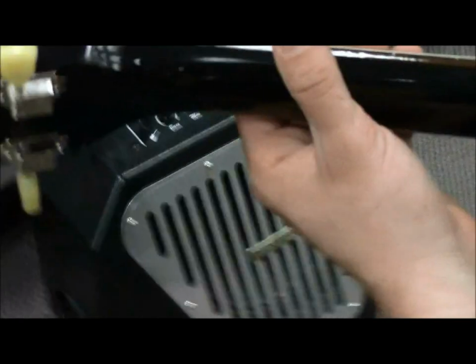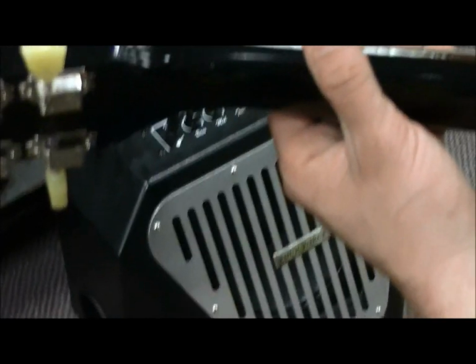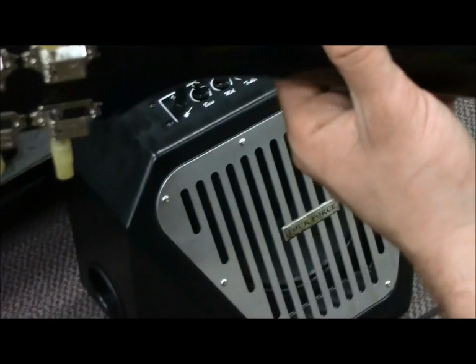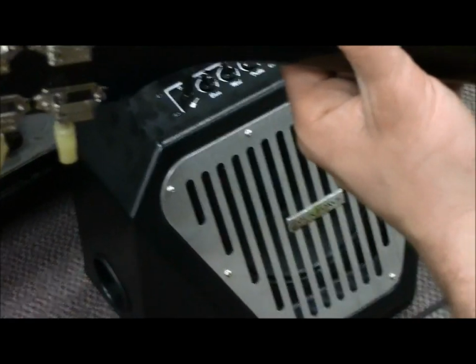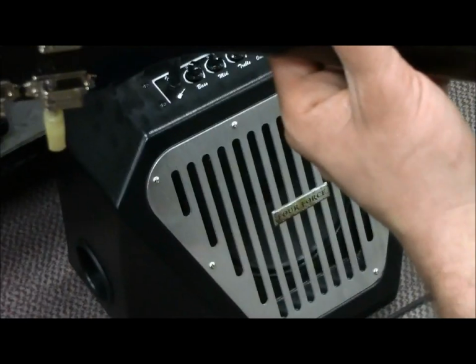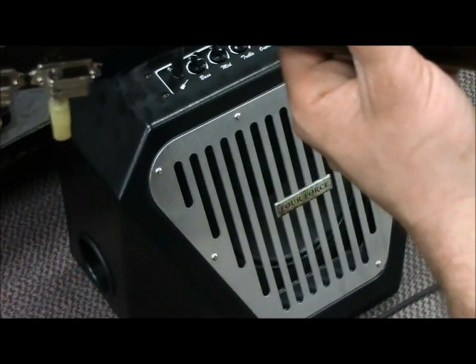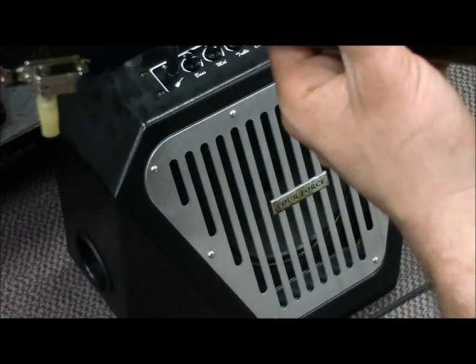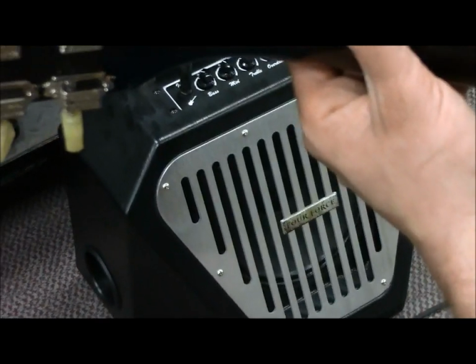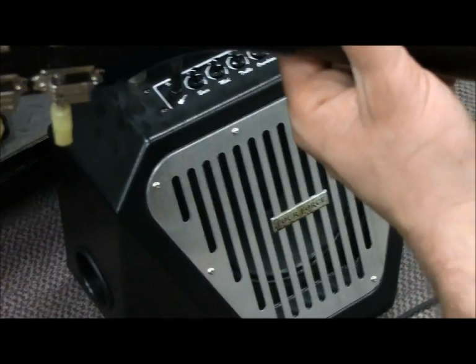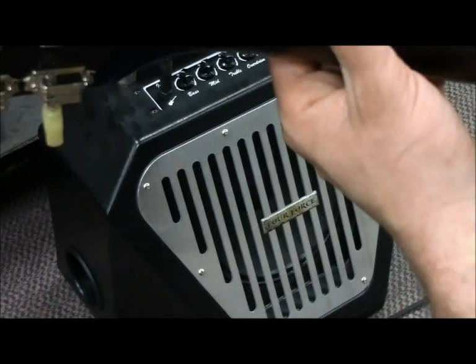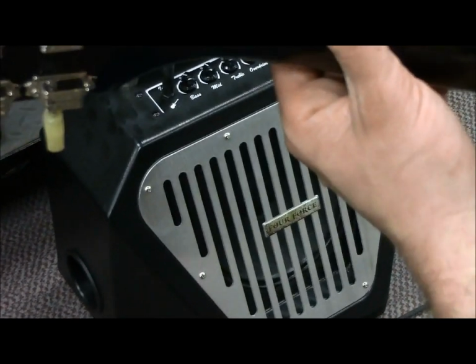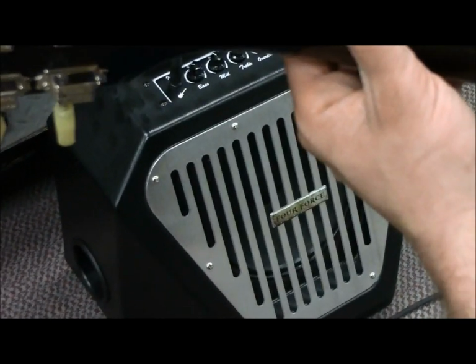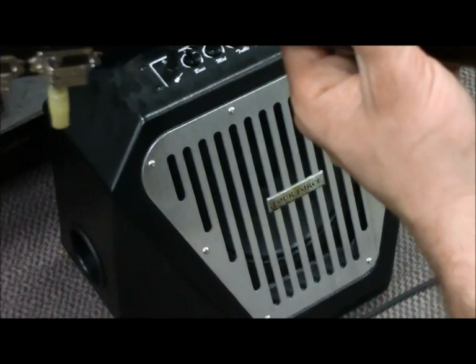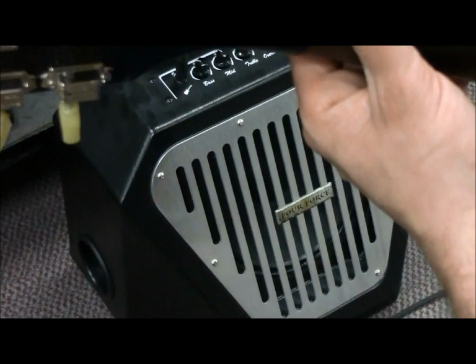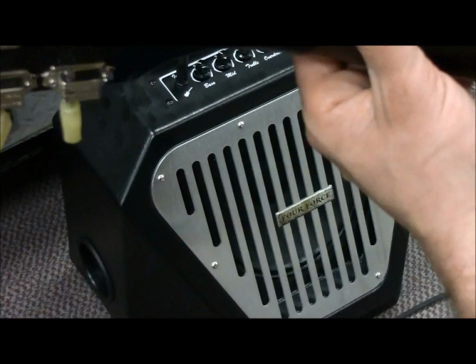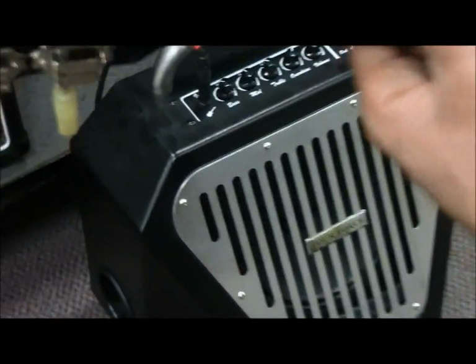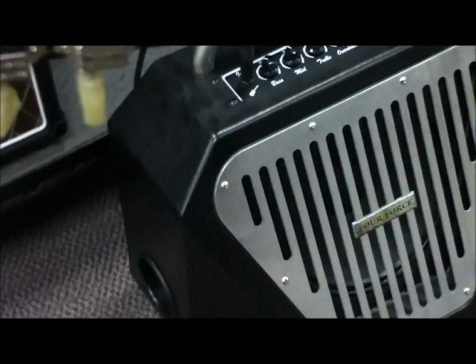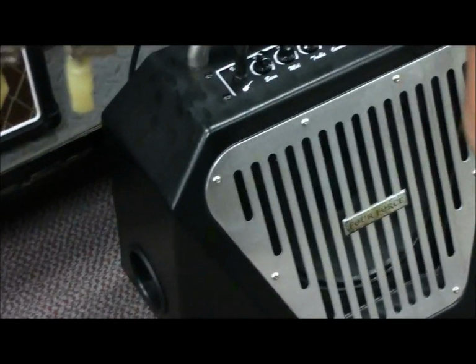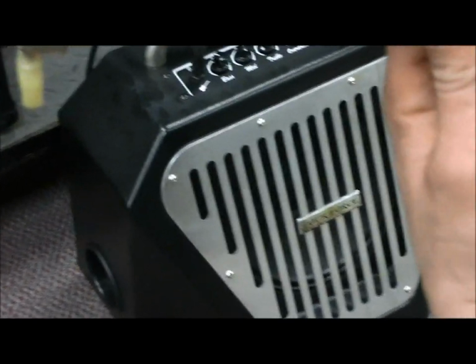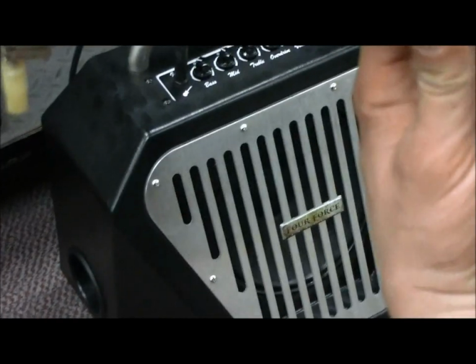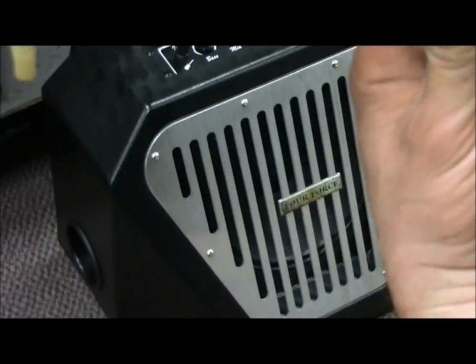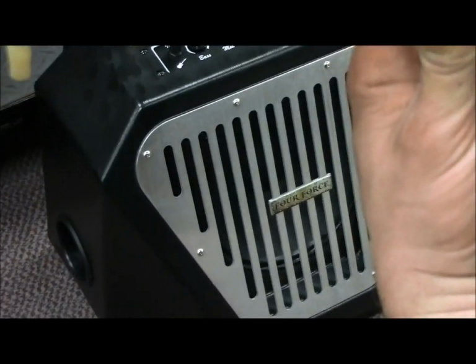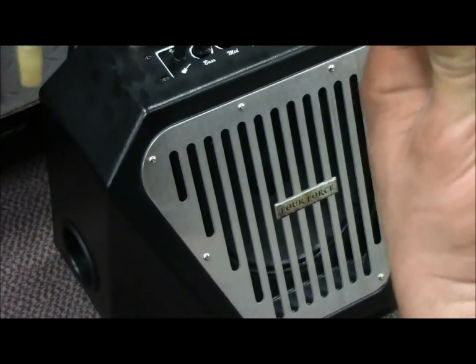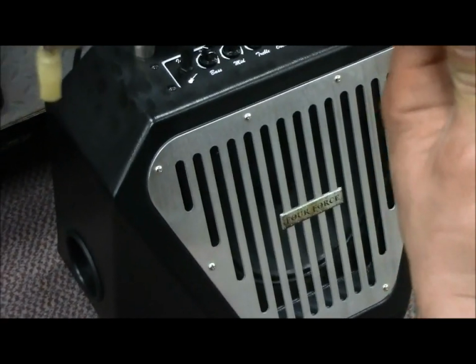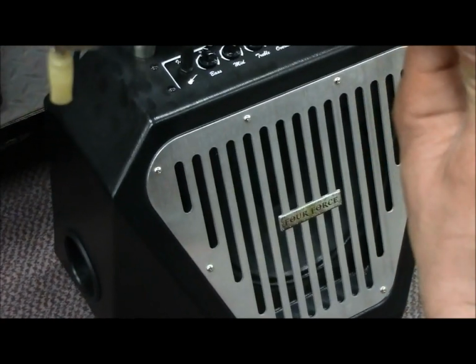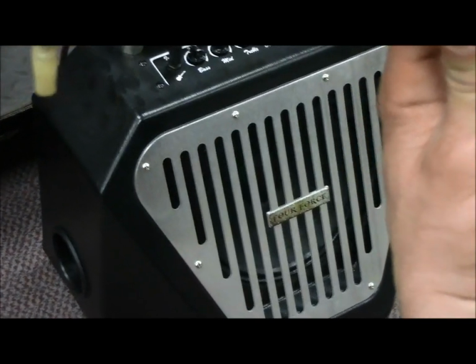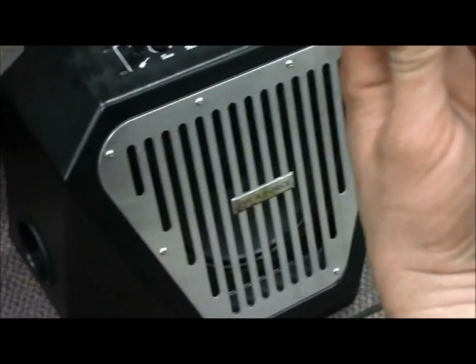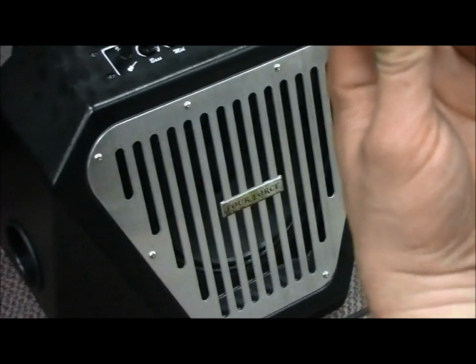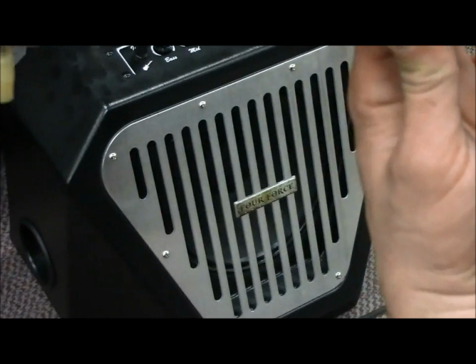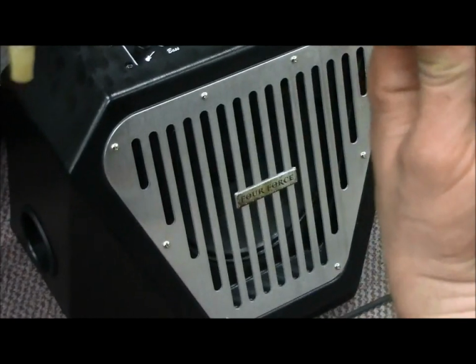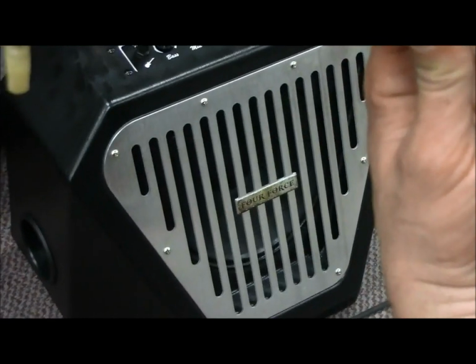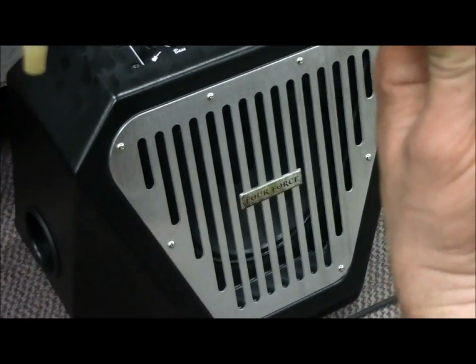Hi guys, Dave in Texas here. I'm at a favorite store for guitars and Tim's going to do me a big favor of demoing the little 4-Force against another tube amp. Go ahead Tim.